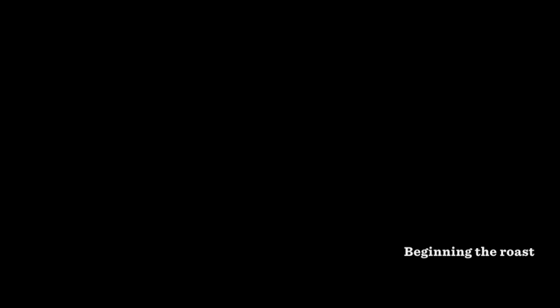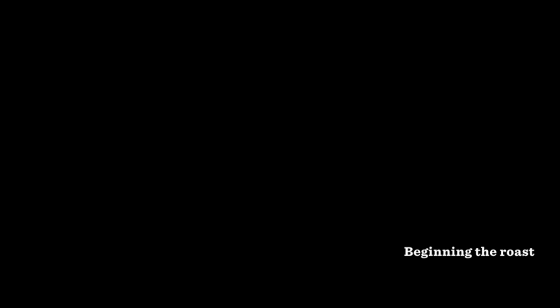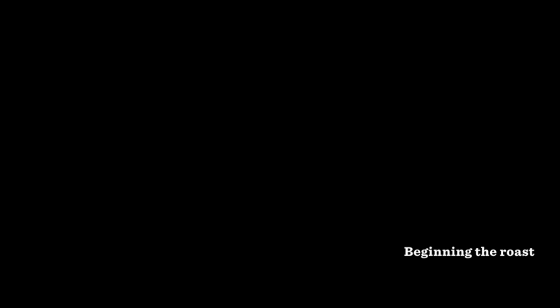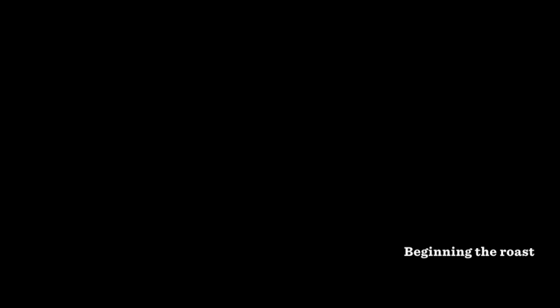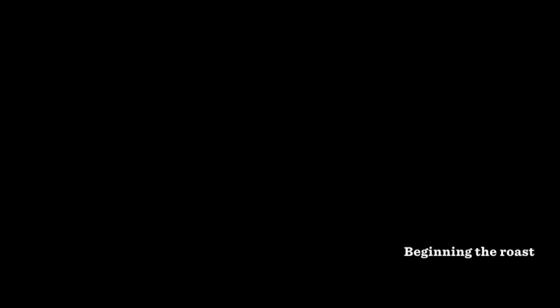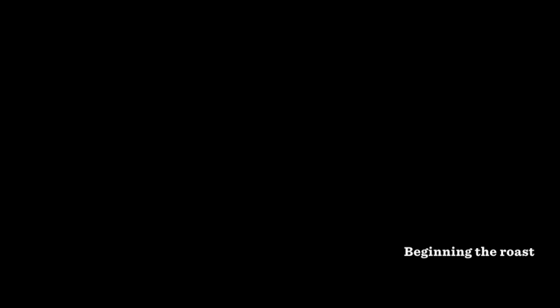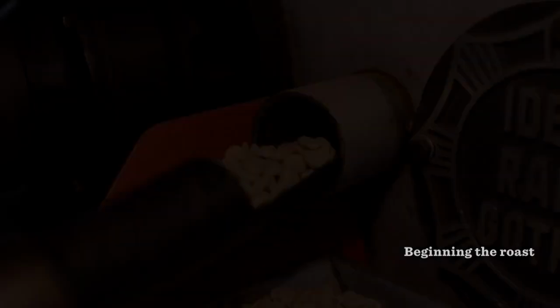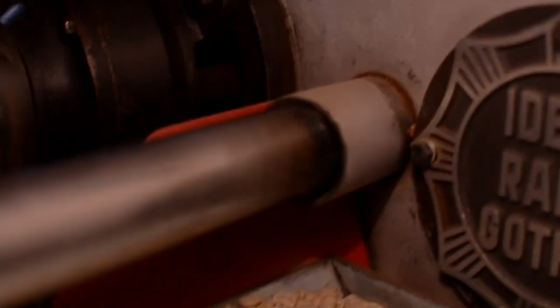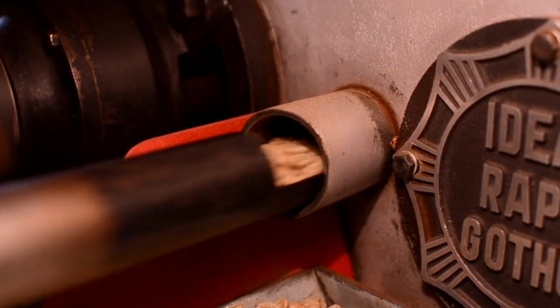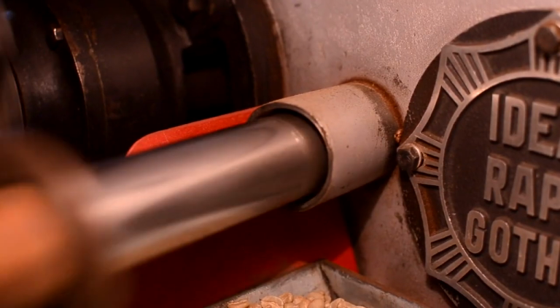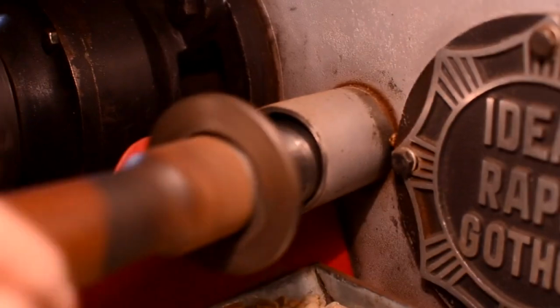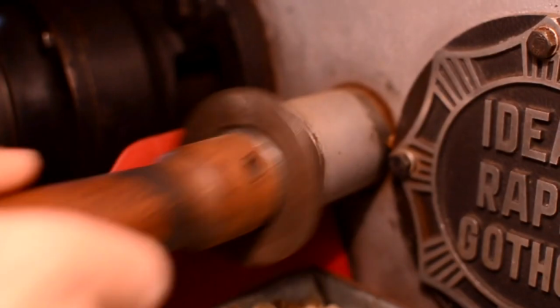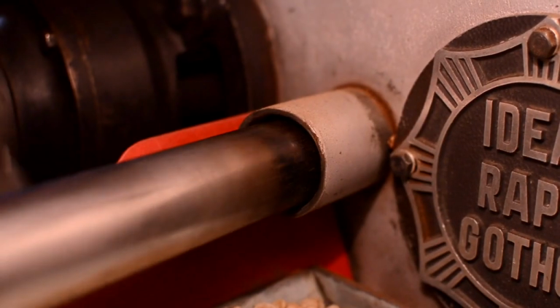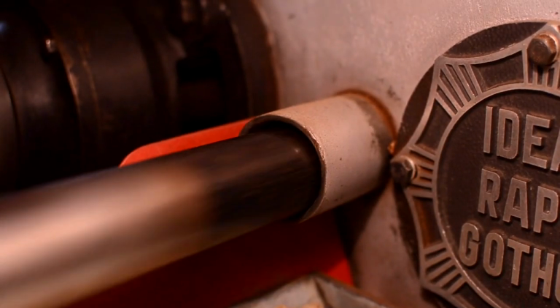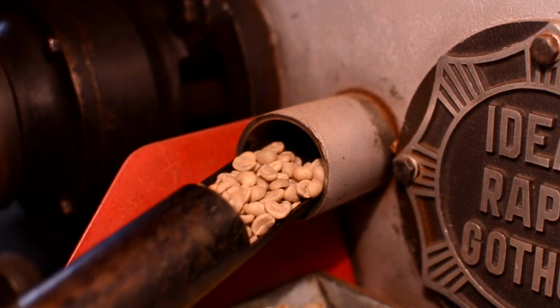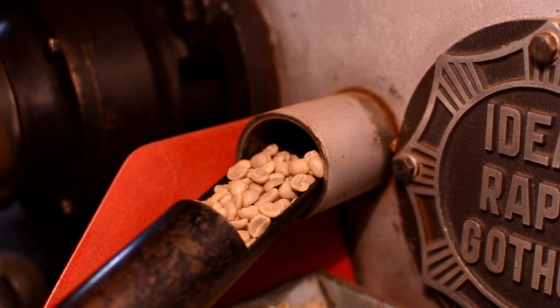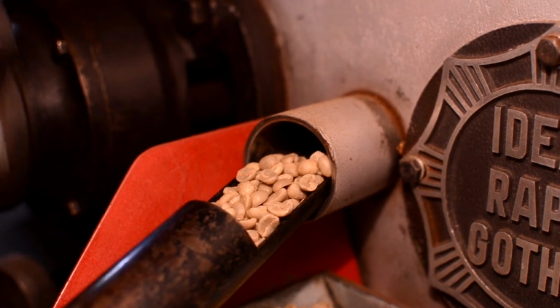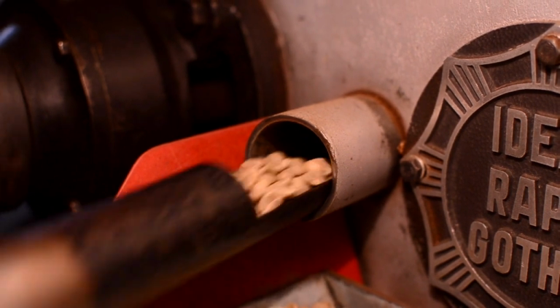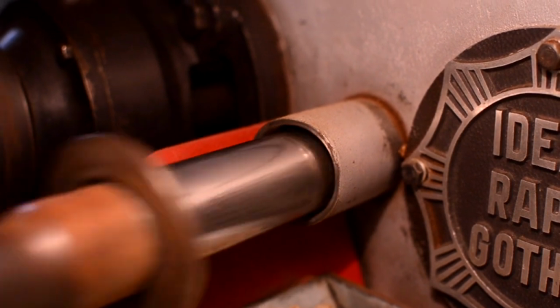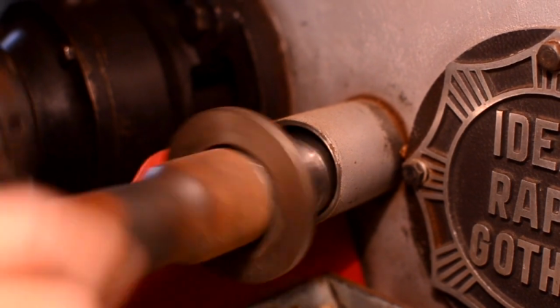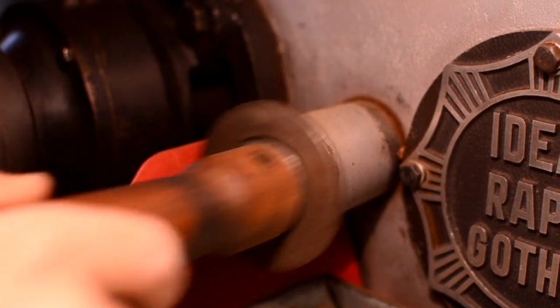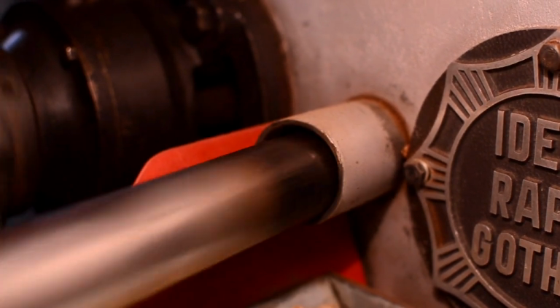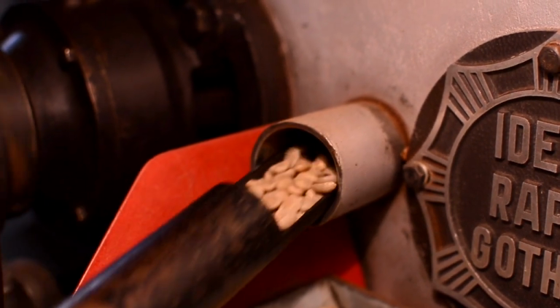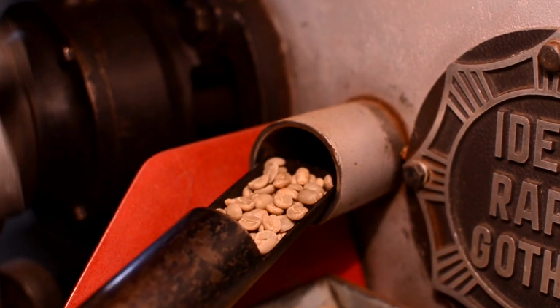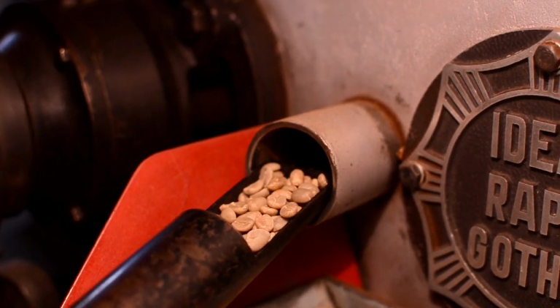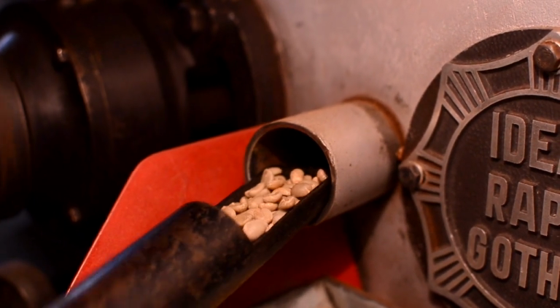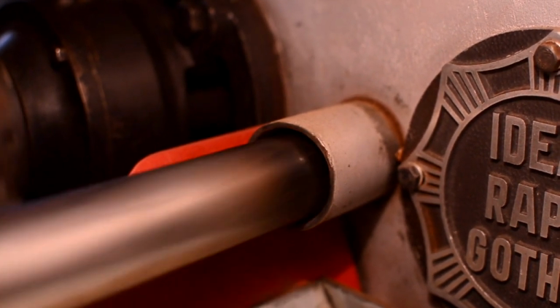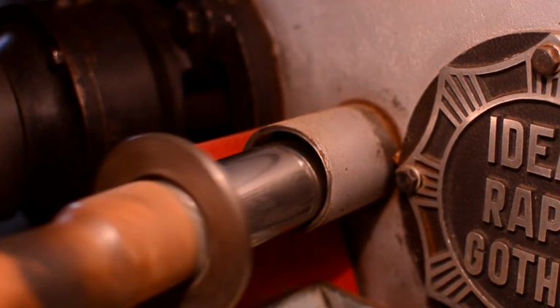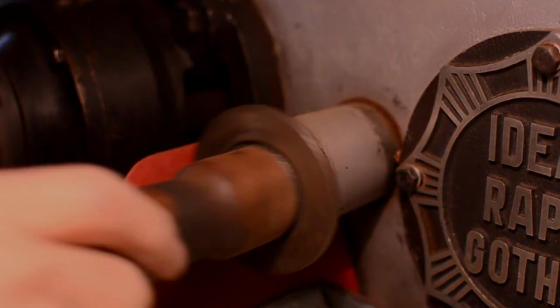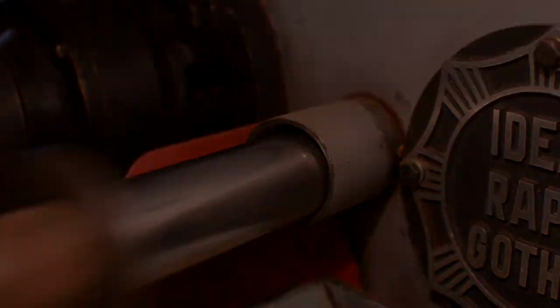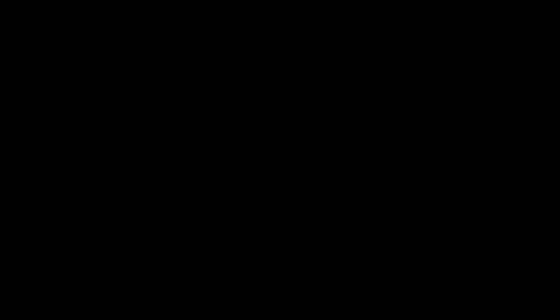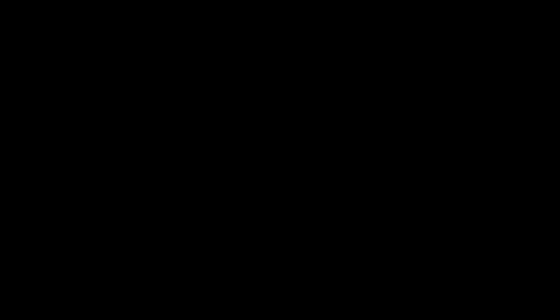The first four to five minutes of a roast involve just drying out the moisture content that's in the beans. There's very little visual change and the temperature stays relatively low through those first couple of minutes.